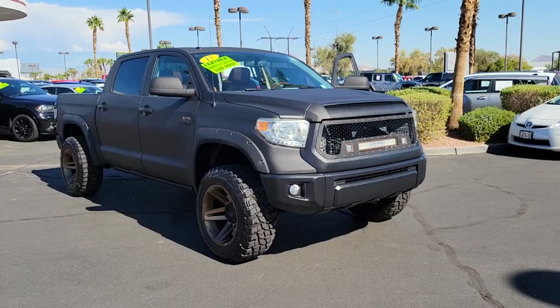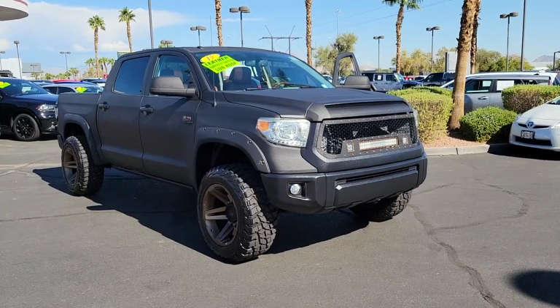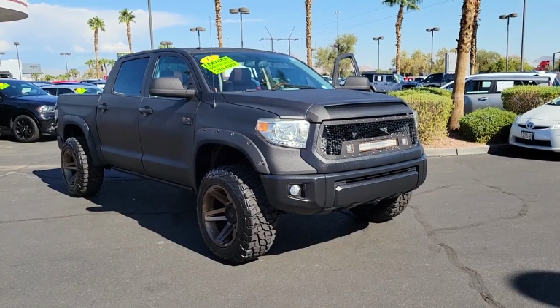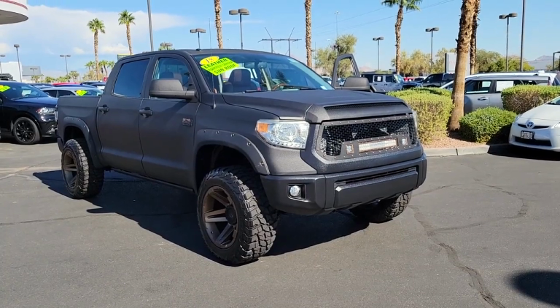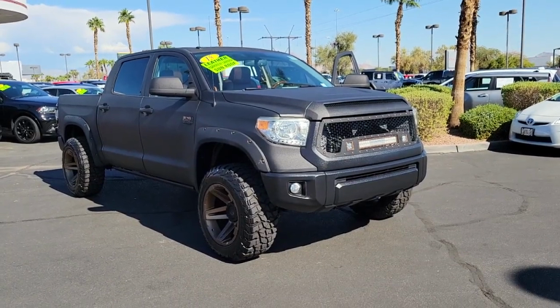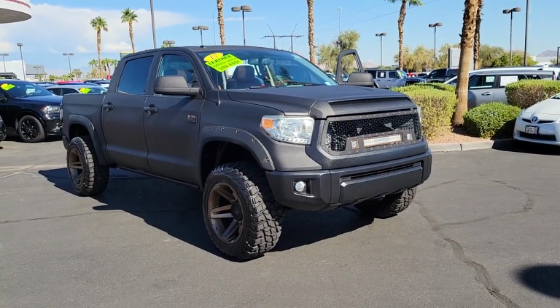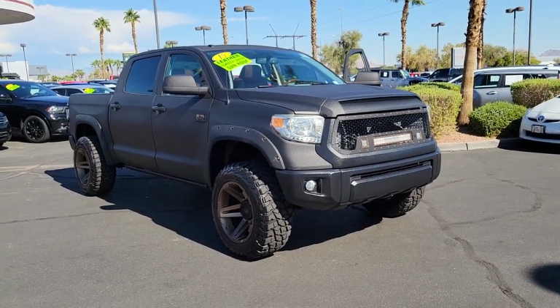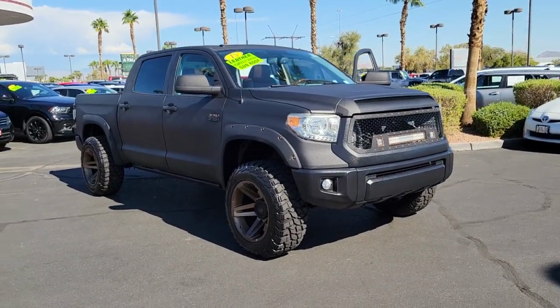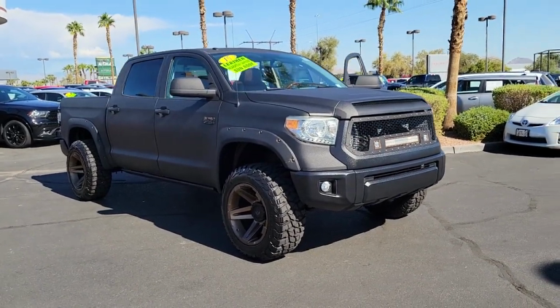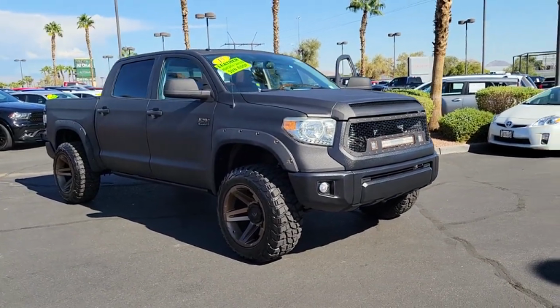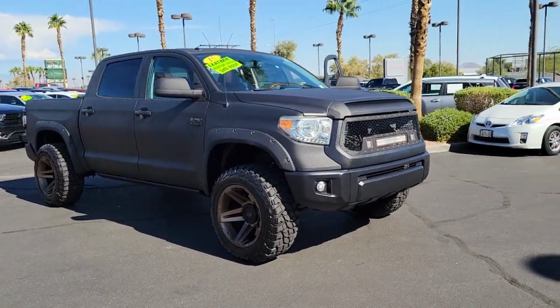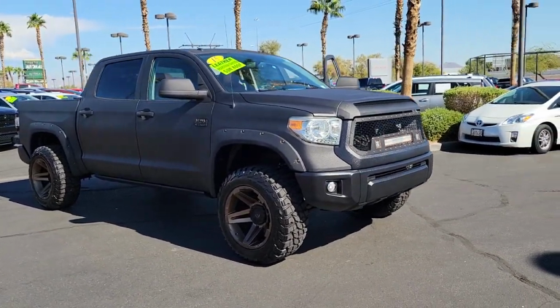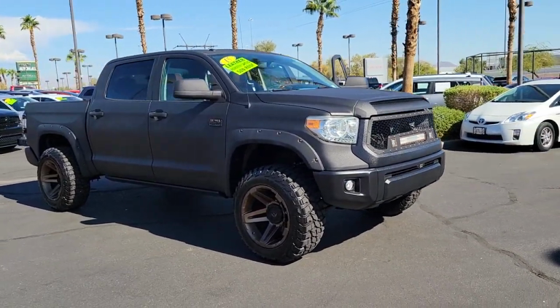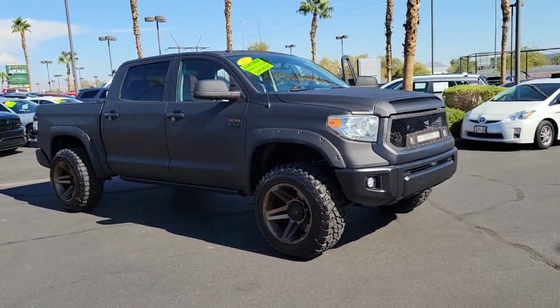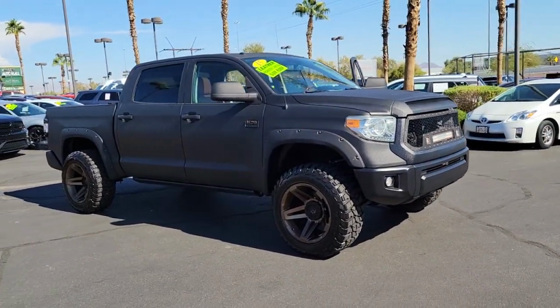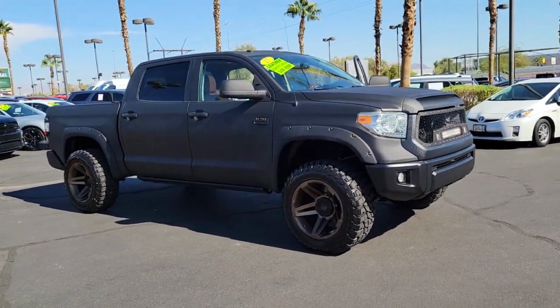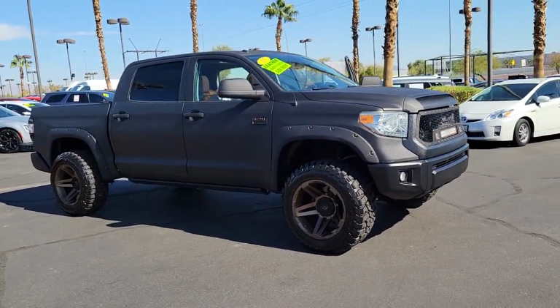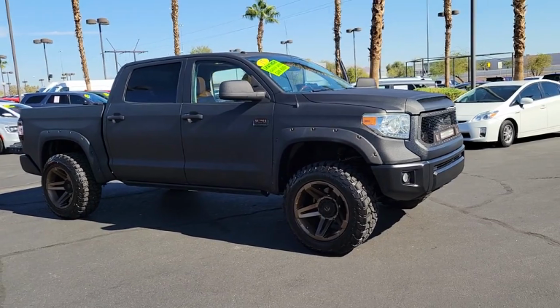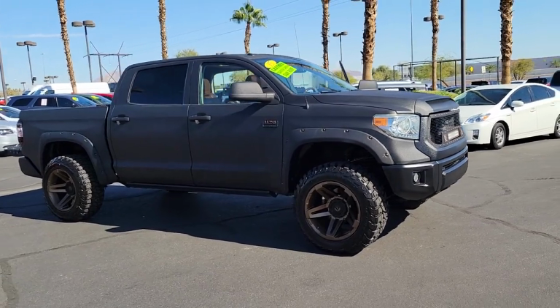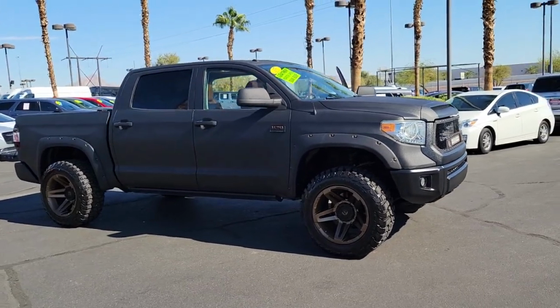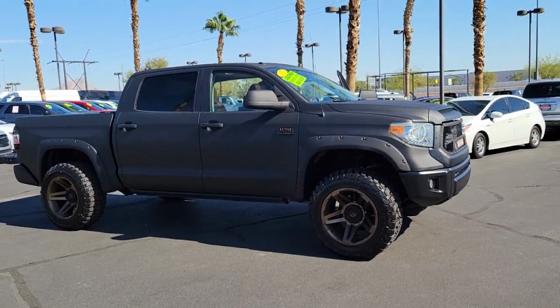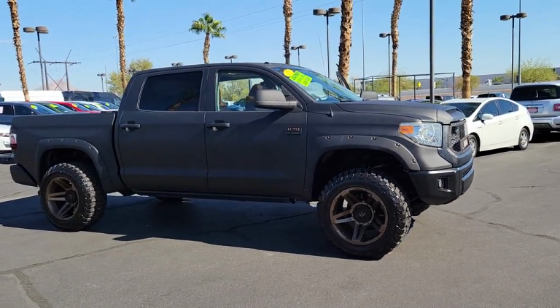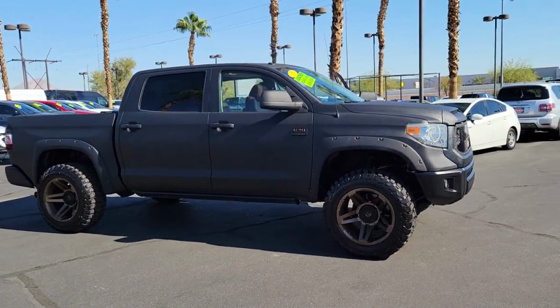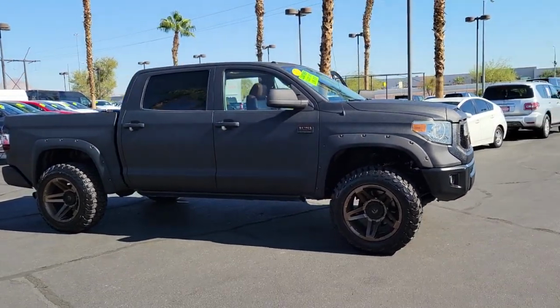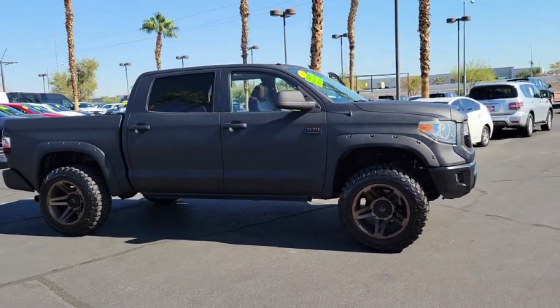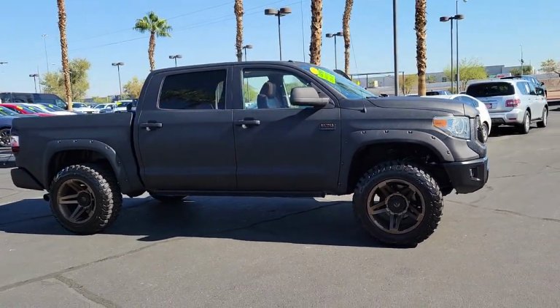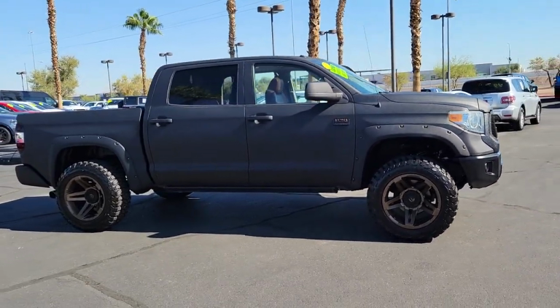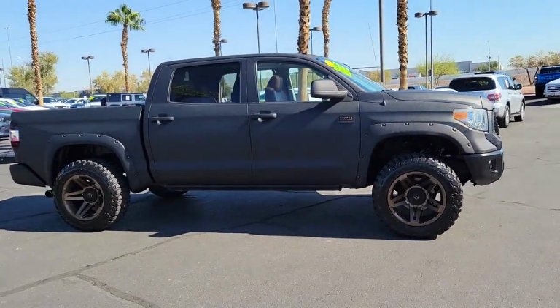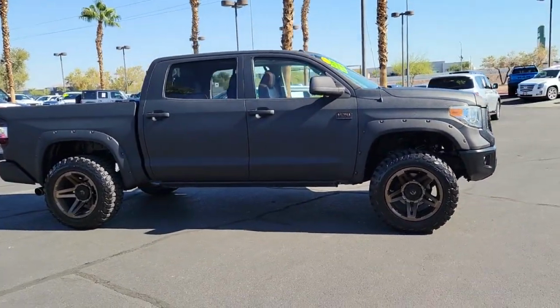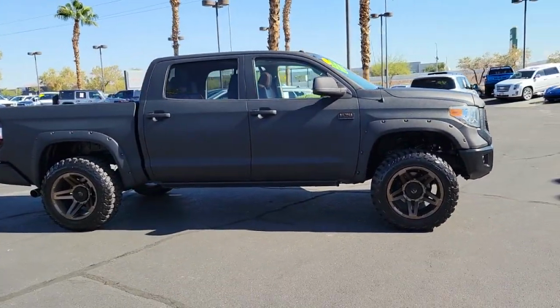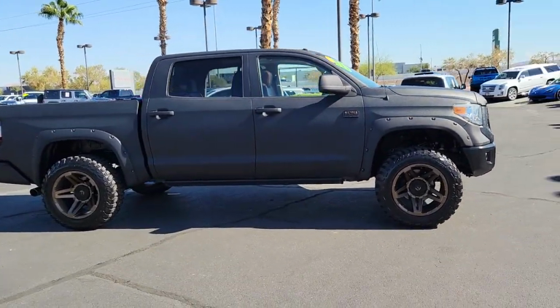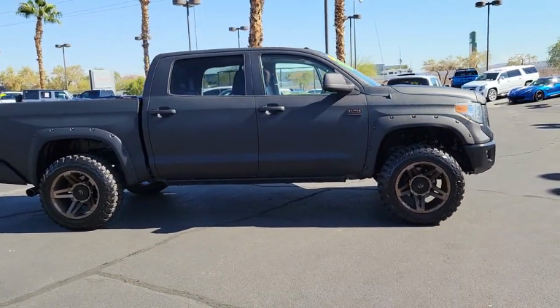Here is a wonderful 2015 Toyota Tundra with less than 45,000 miles on the odometer. This vehicle stands out from the rest.